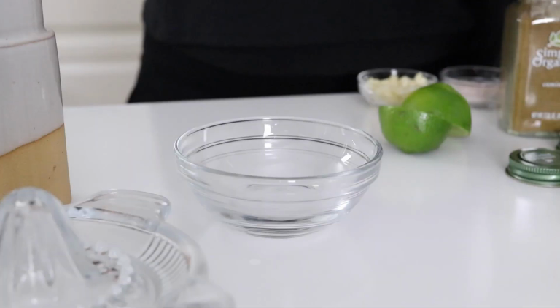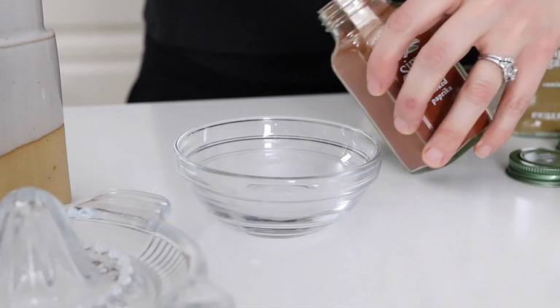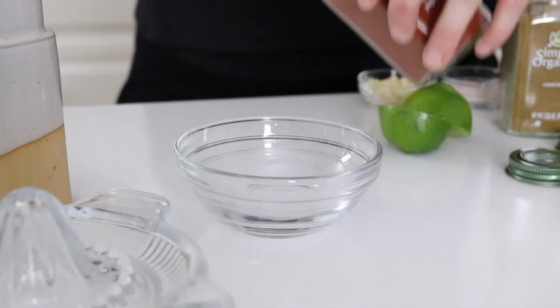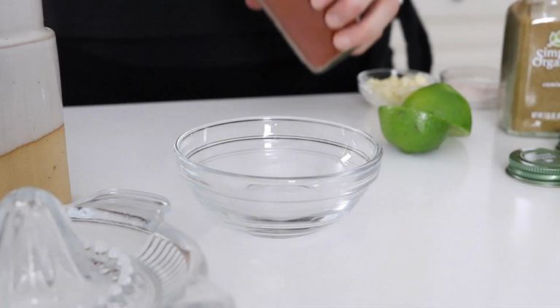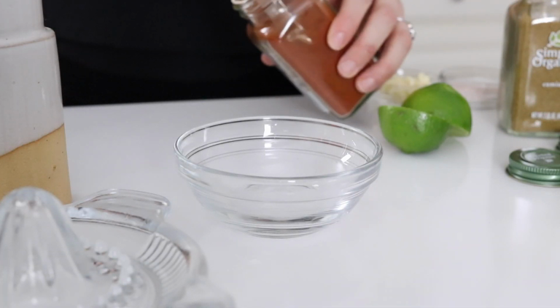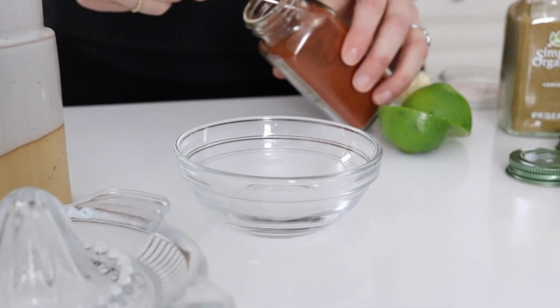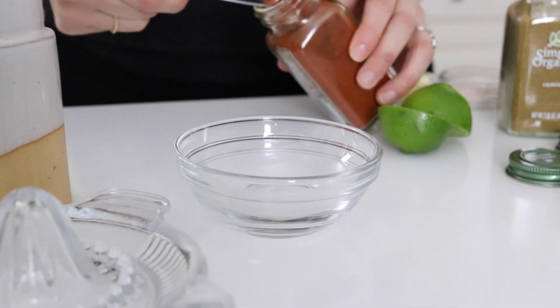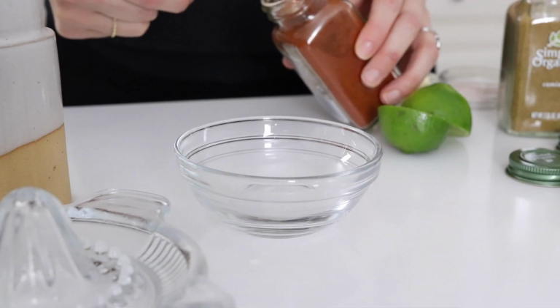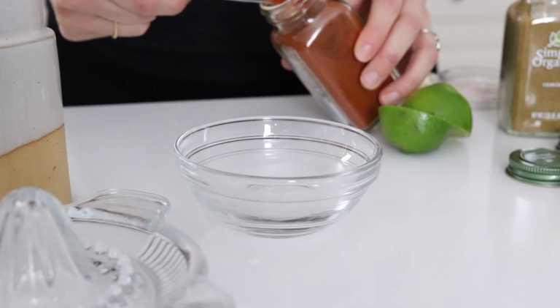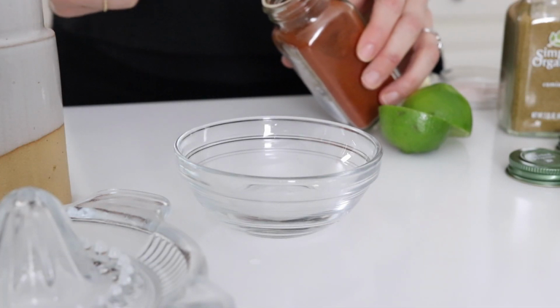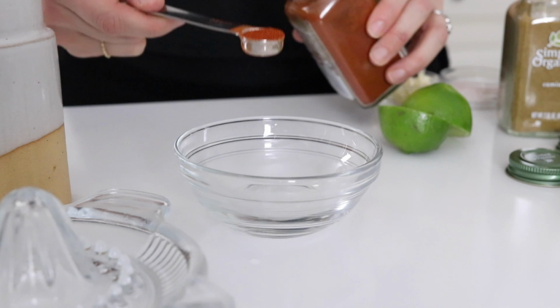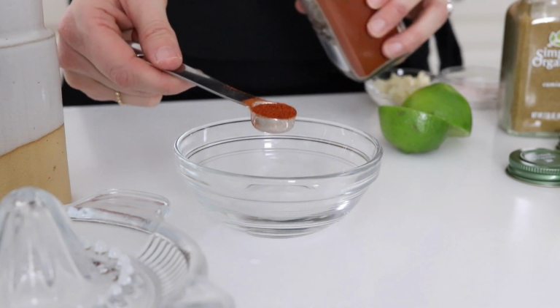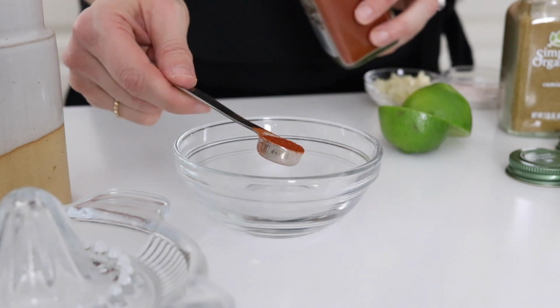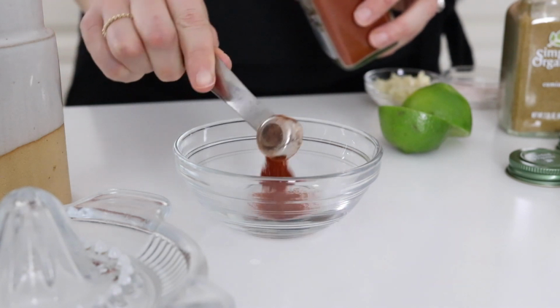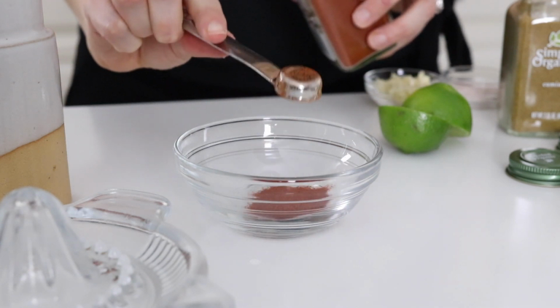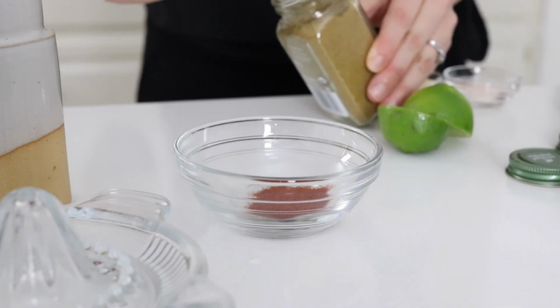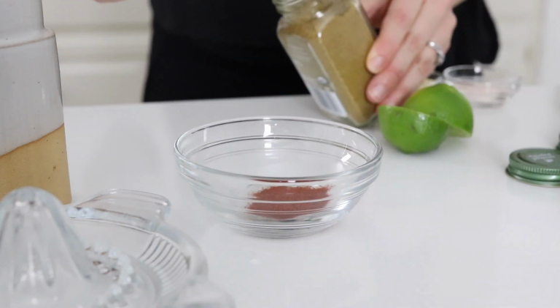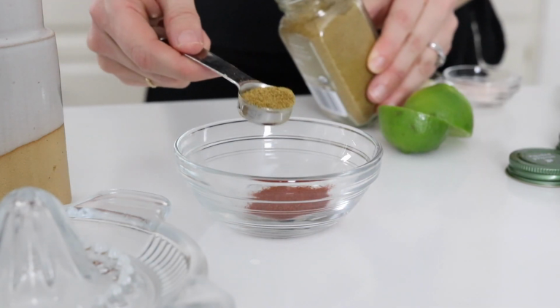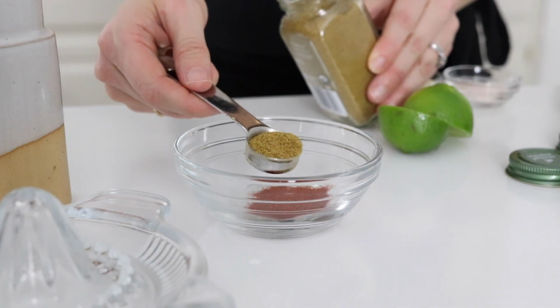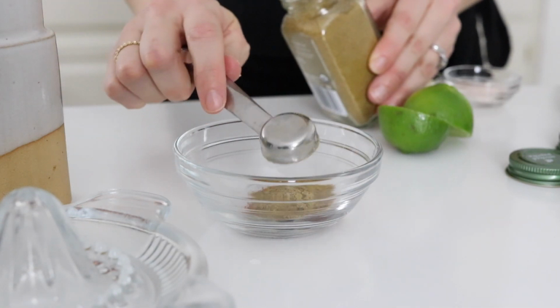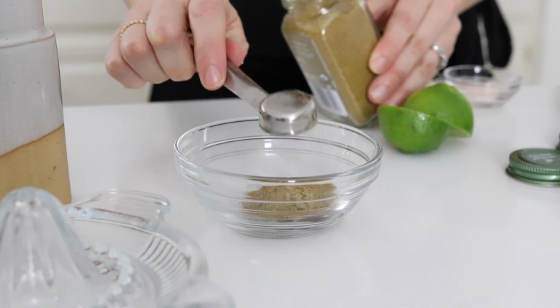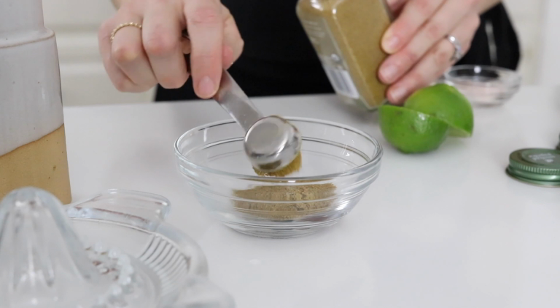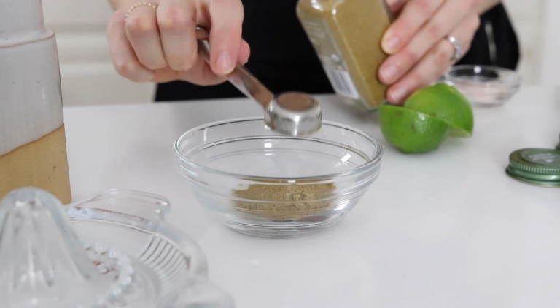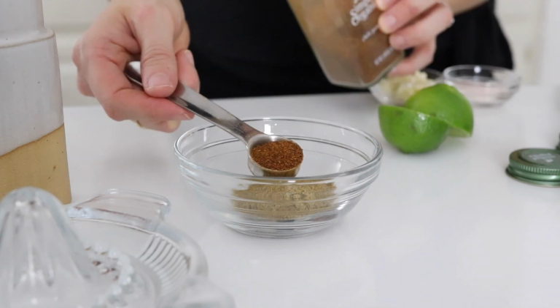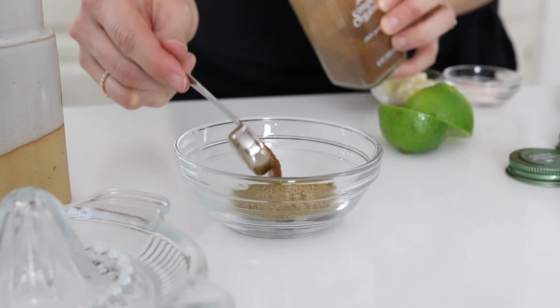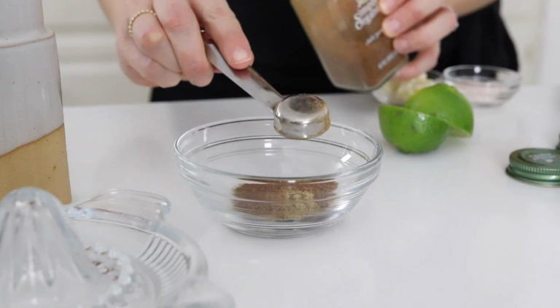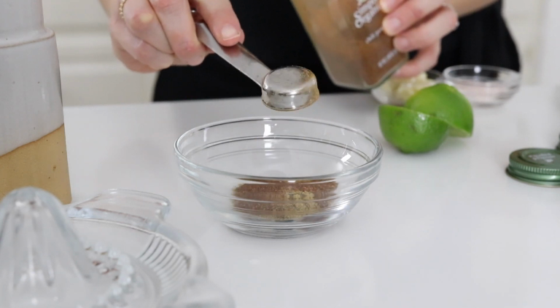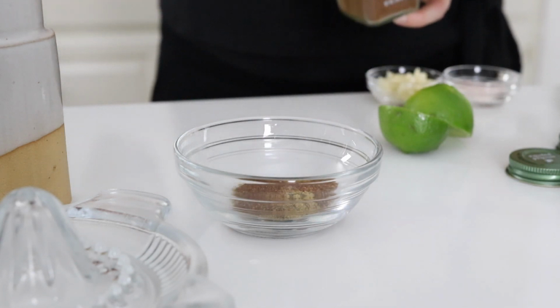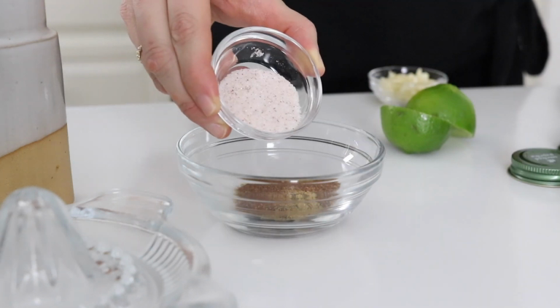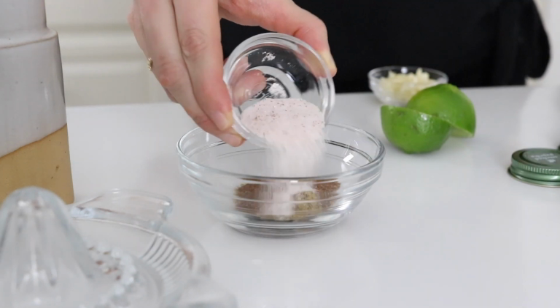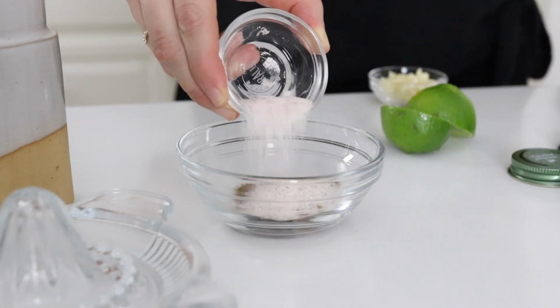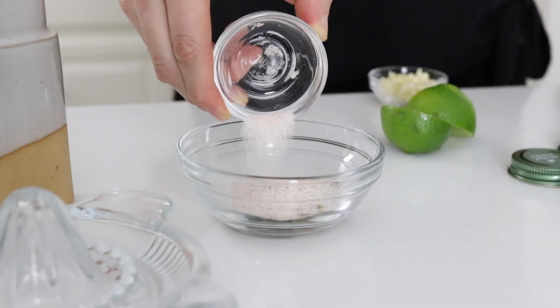Now we're going to mix together the homemade taco seasoning. Combine a half teaspoon of smoked paprika, two teaspoons of ground cumin, one teaspoon of chili powder, and one and a half teaspoons of salt.